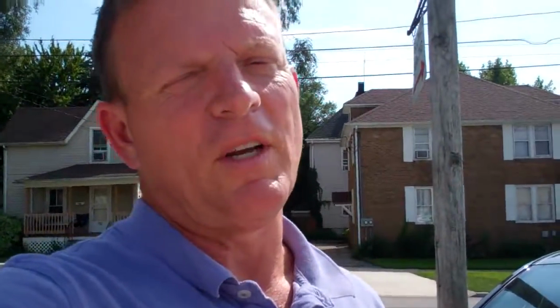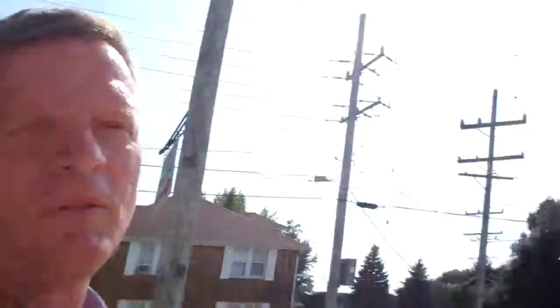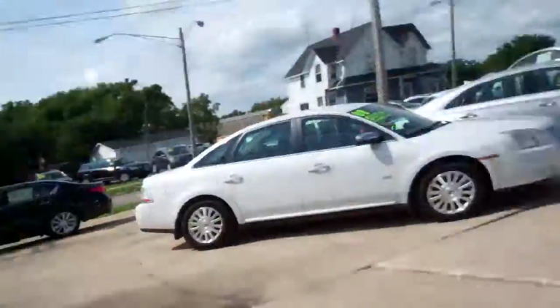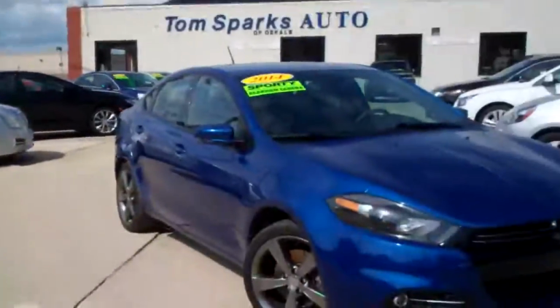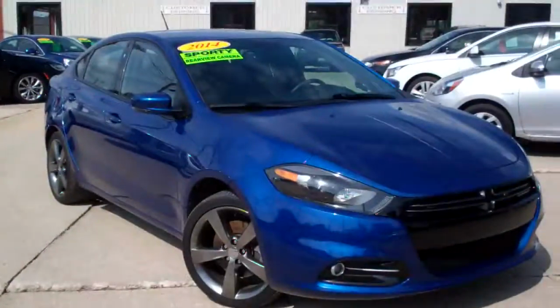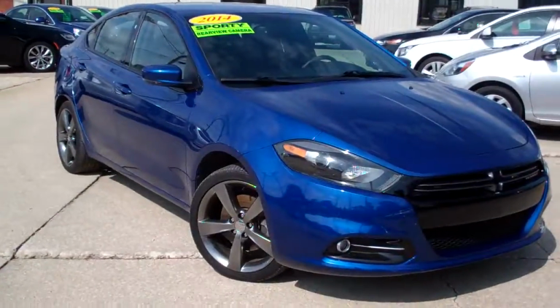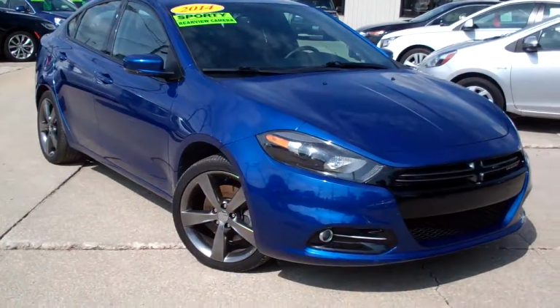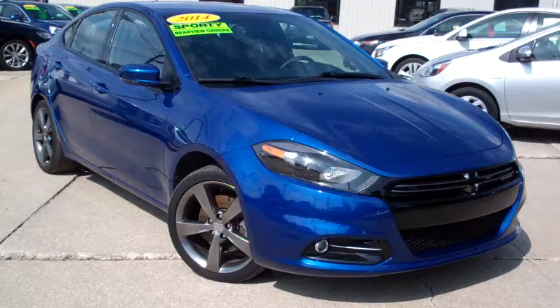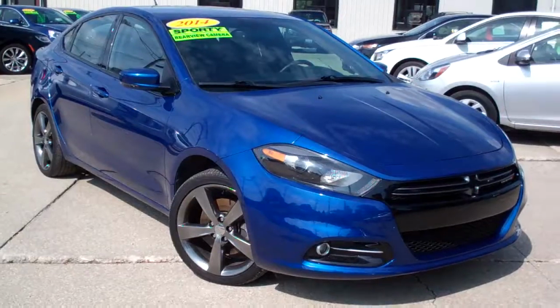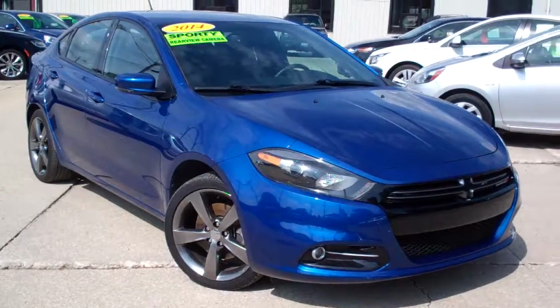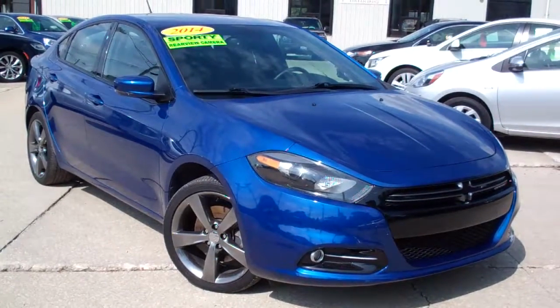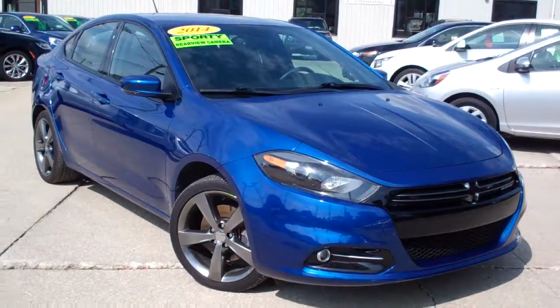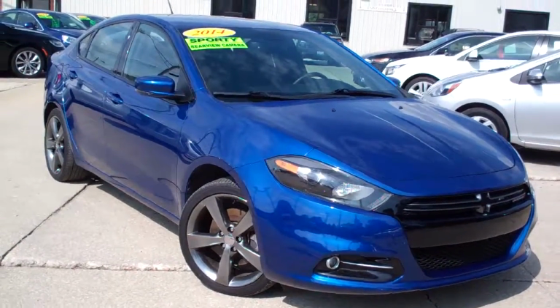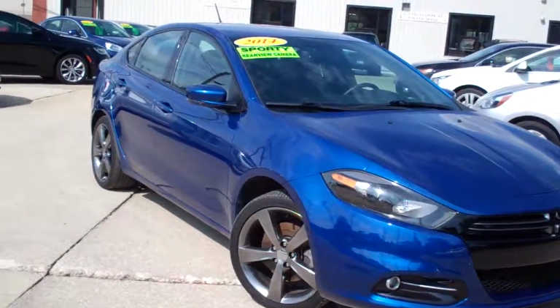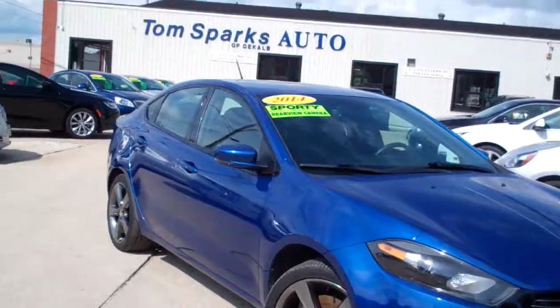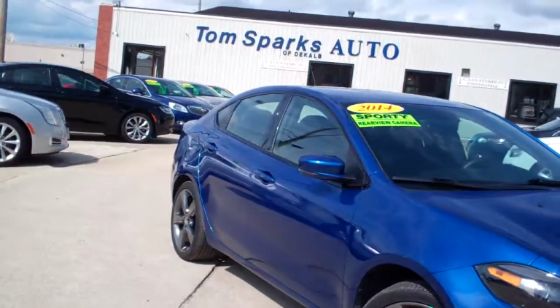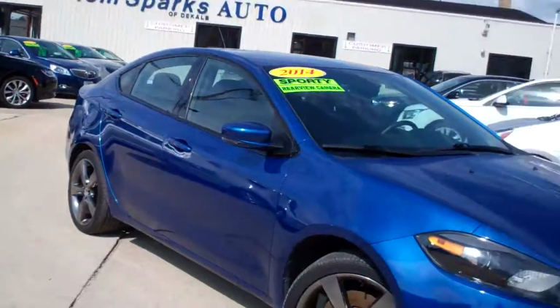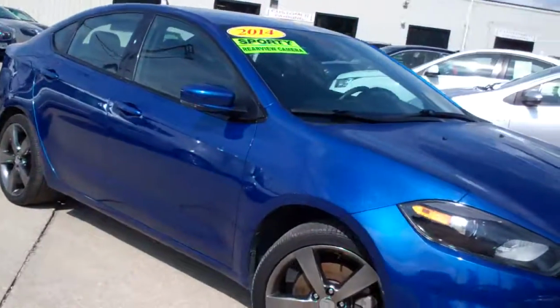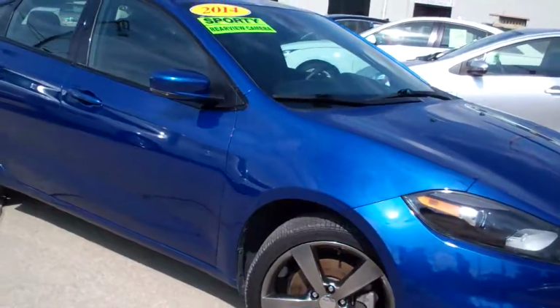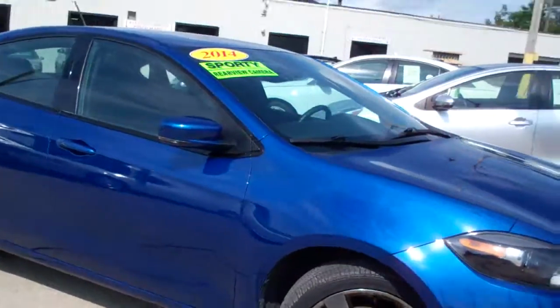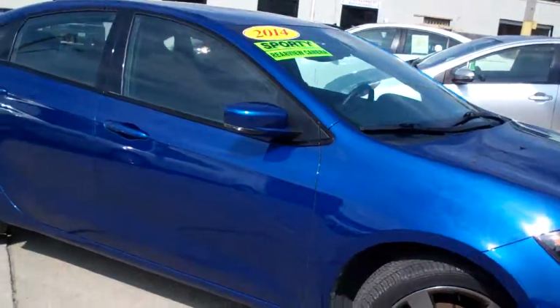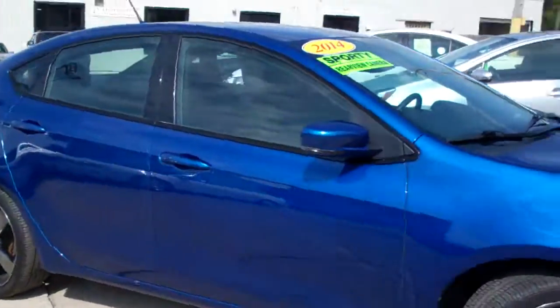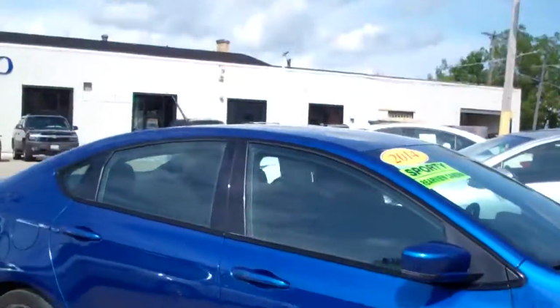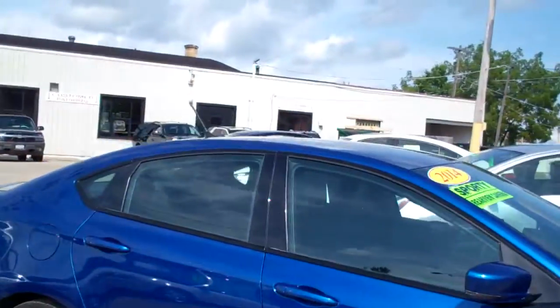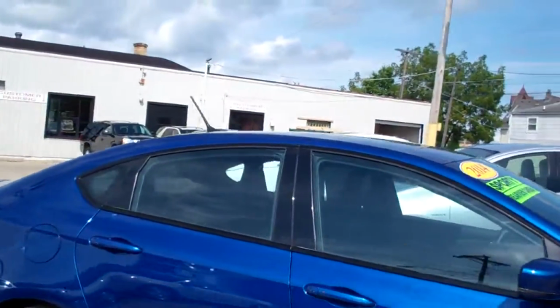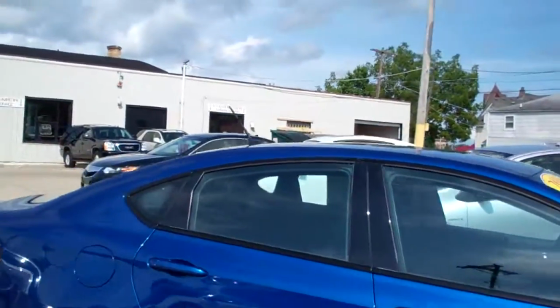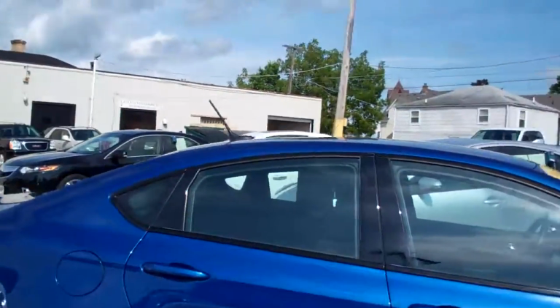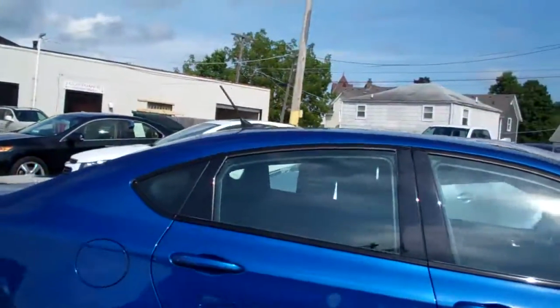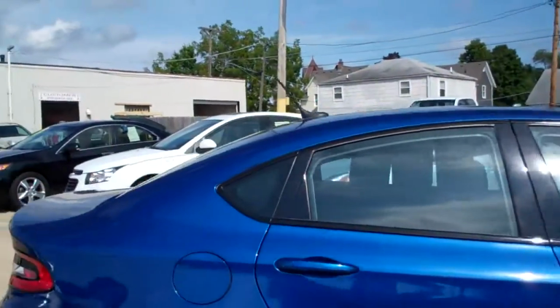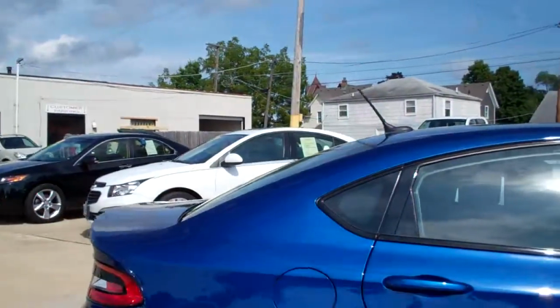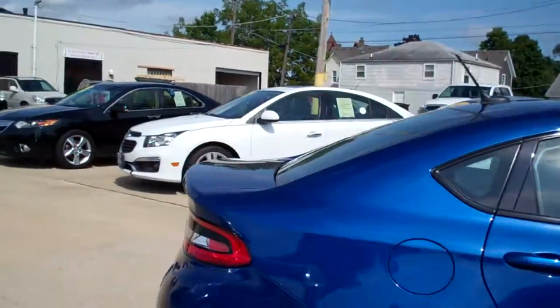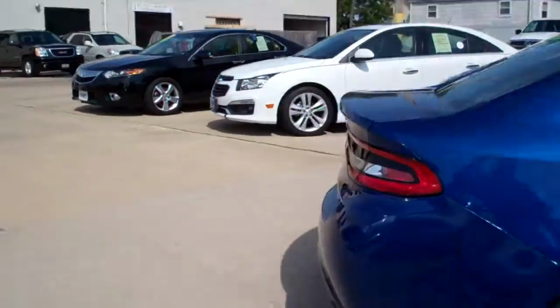Hey, check this one out. We've got a 2014 Dodge Dart. Nice car. Look at the color on this — isn't it nice? It's got smoked alloy wheels and kind of a tinted glass on it.